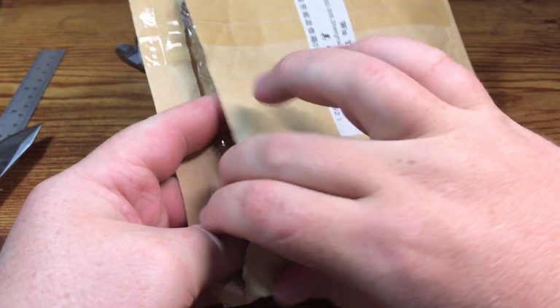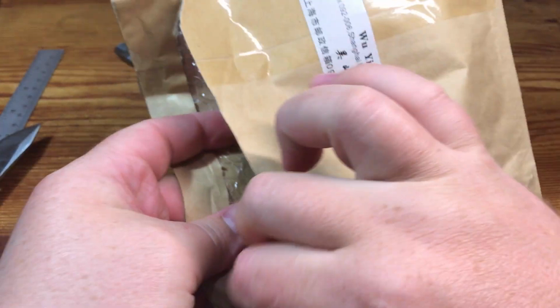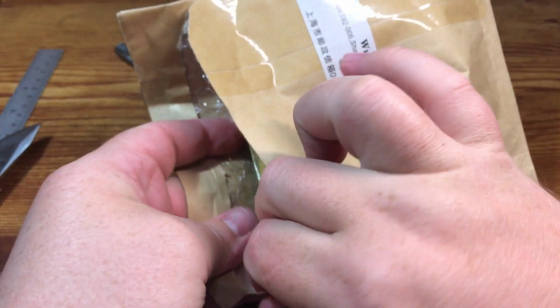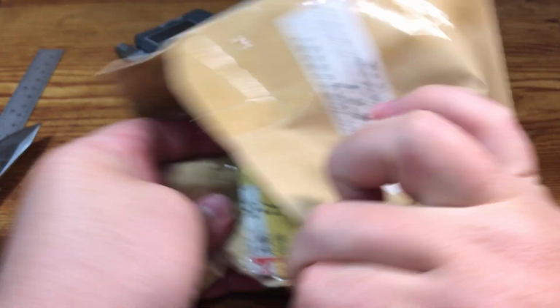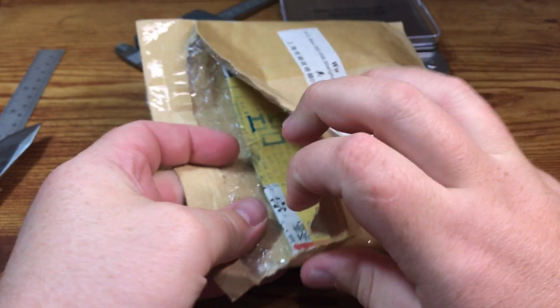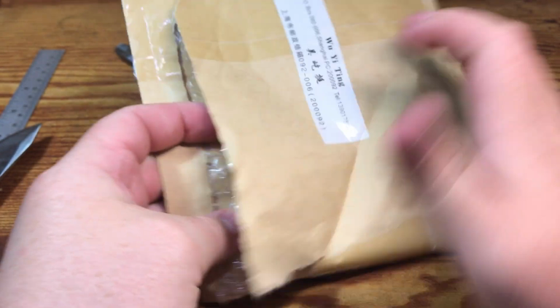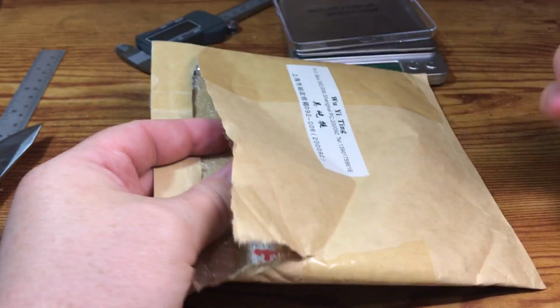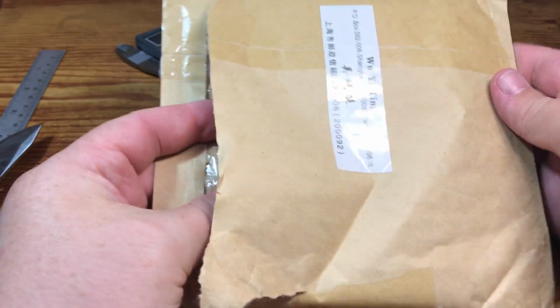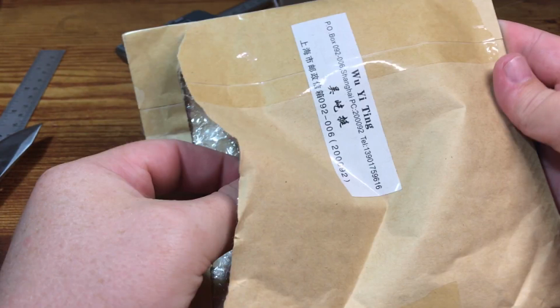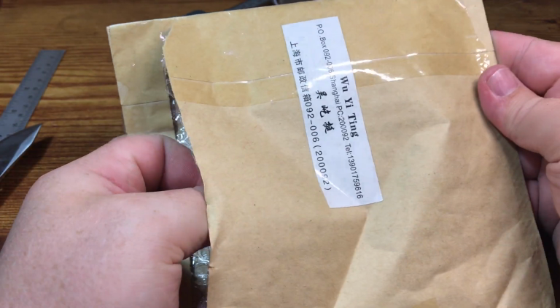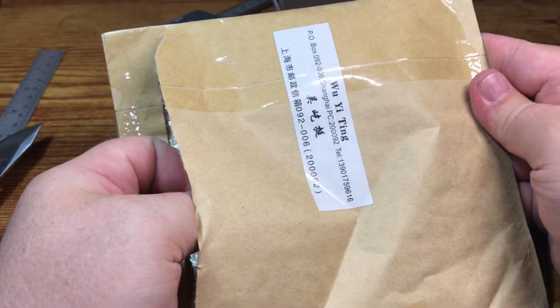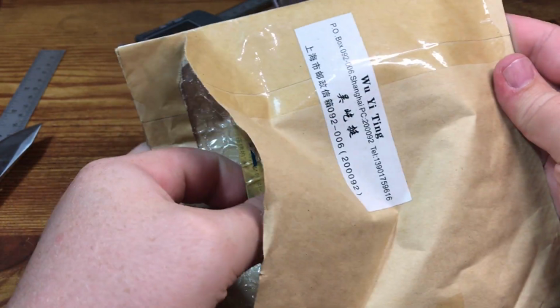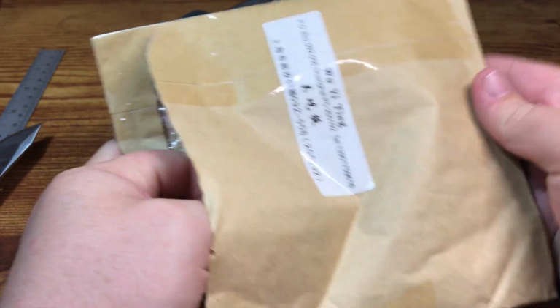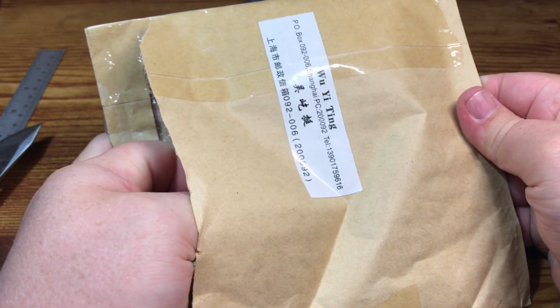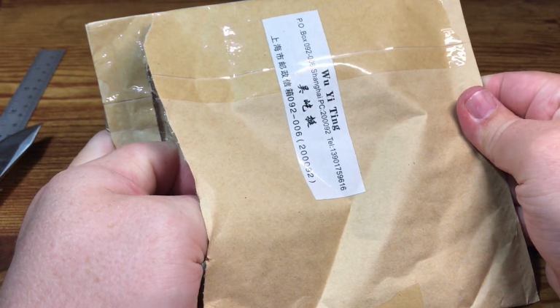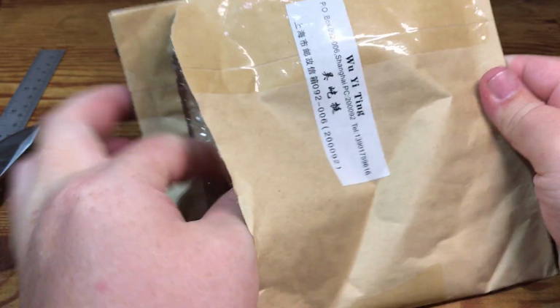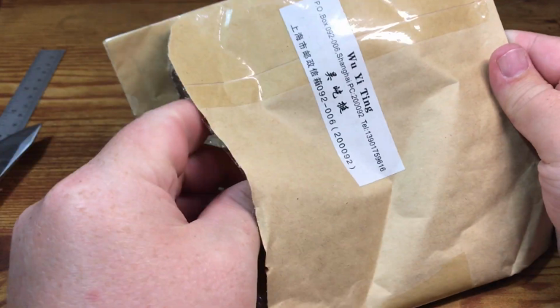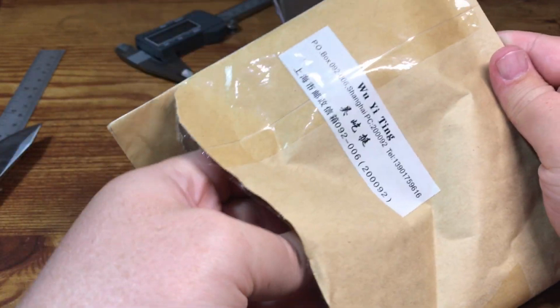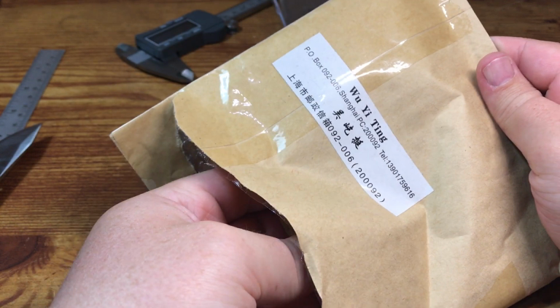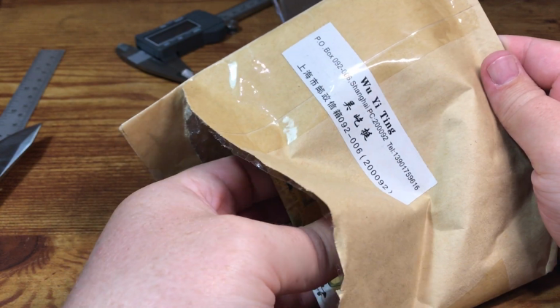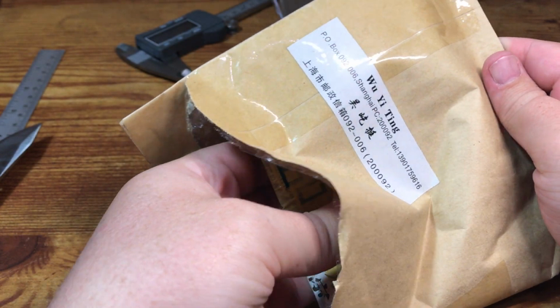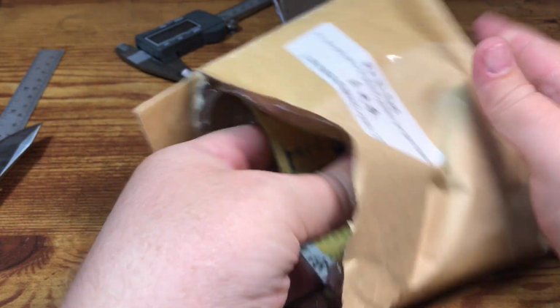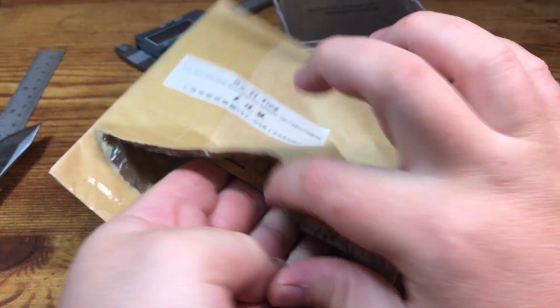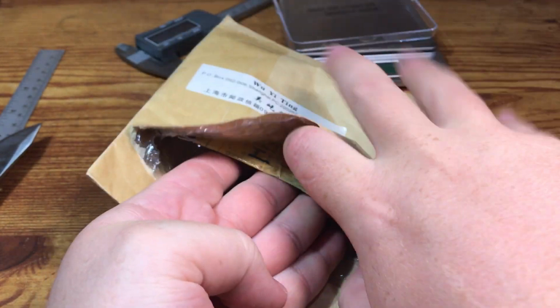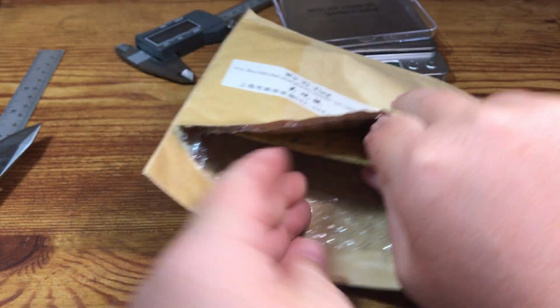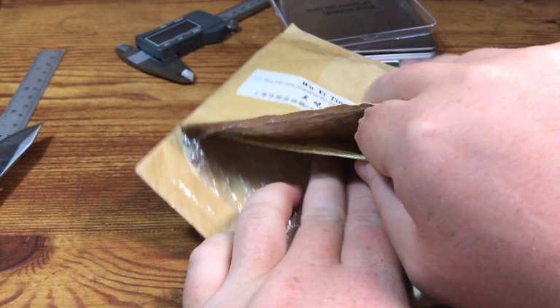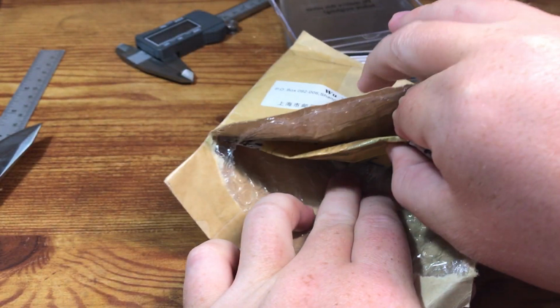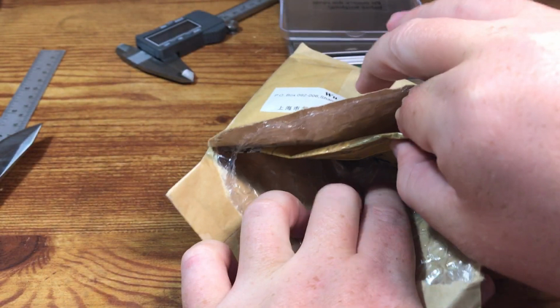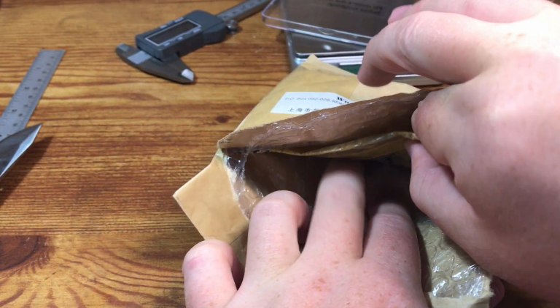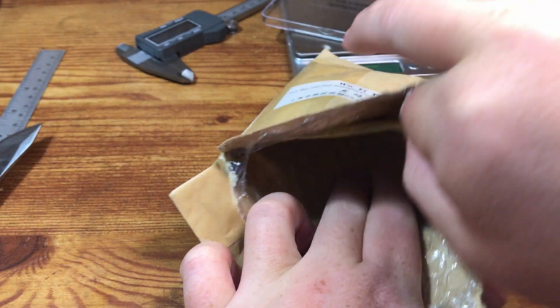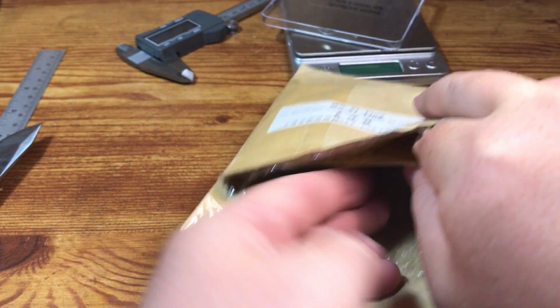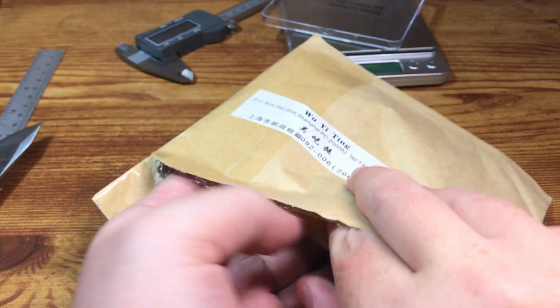But there's a couple reasons why I'm a little bit skeptical. One, it's coming from China and a lot of counterfeit stuff comes from China. Two, the coins are not coming in their original mint packaging.